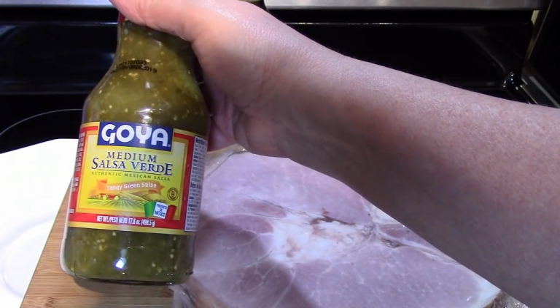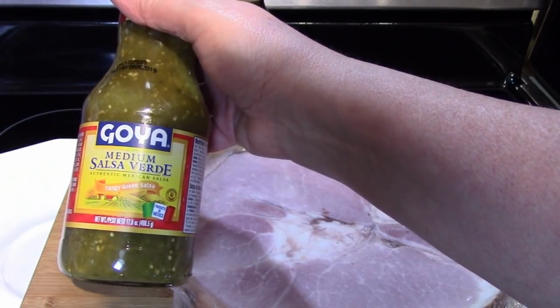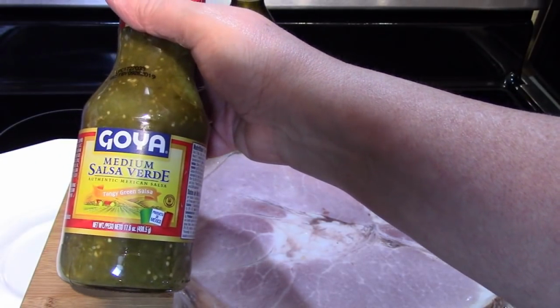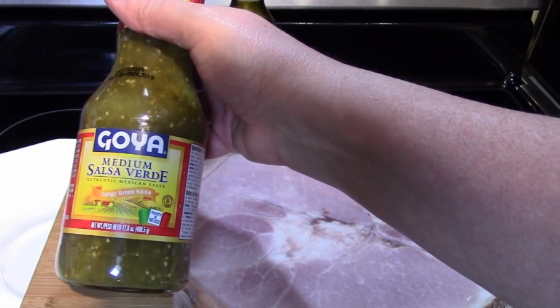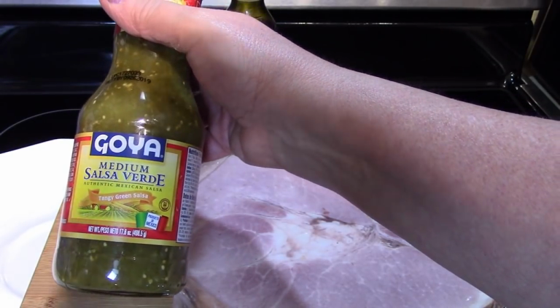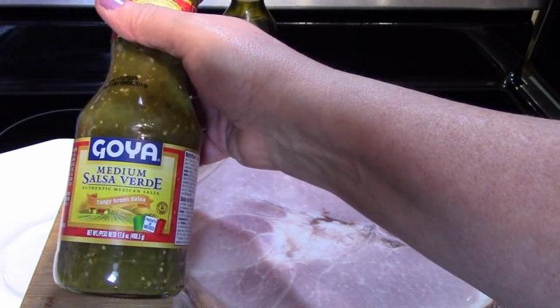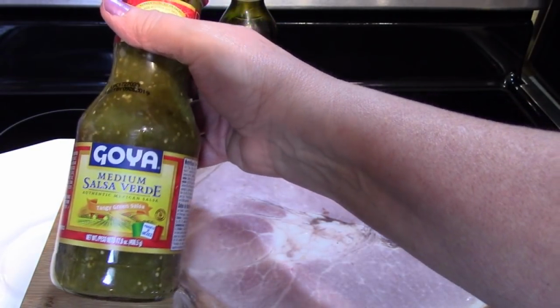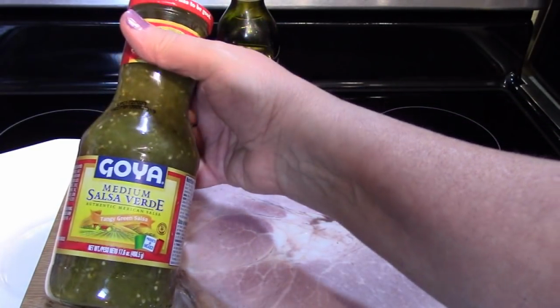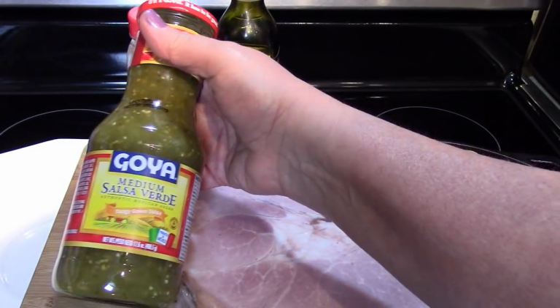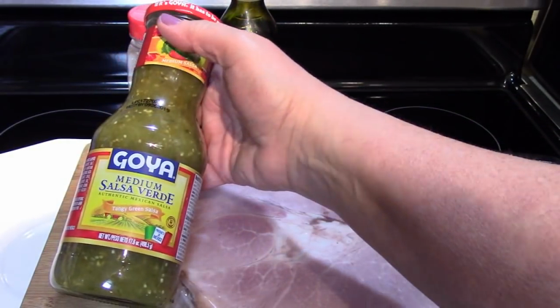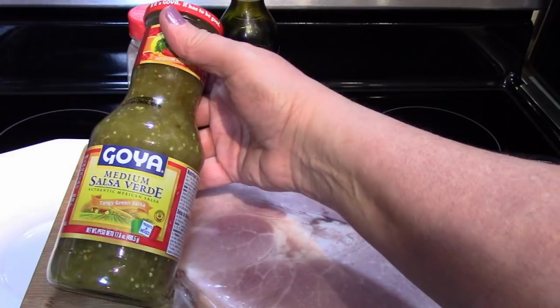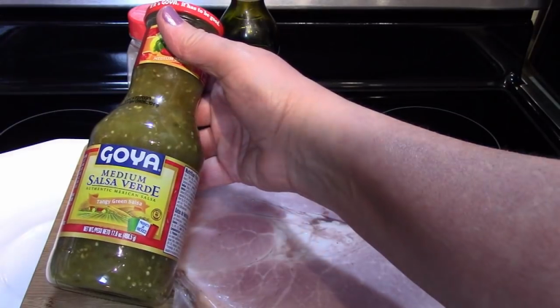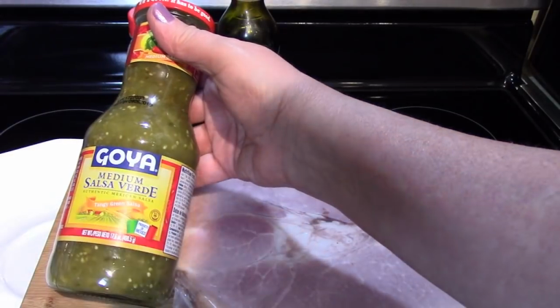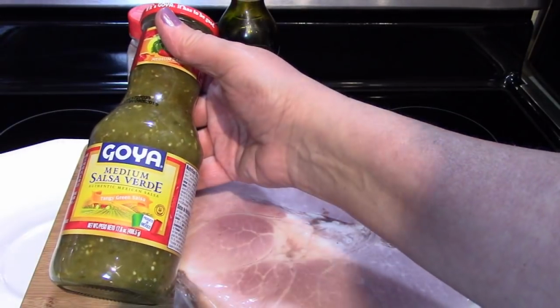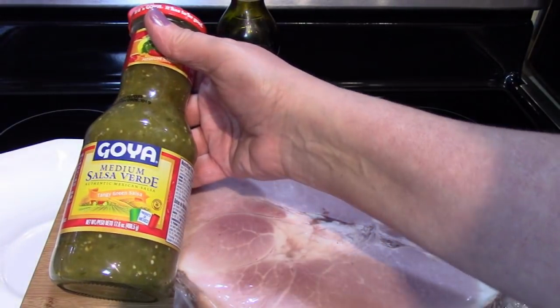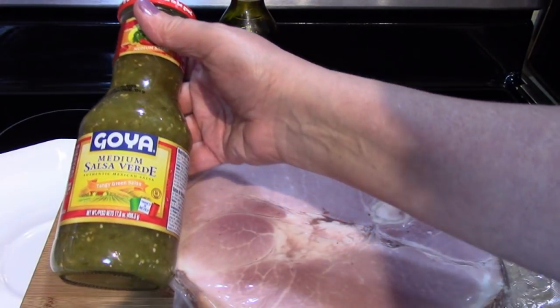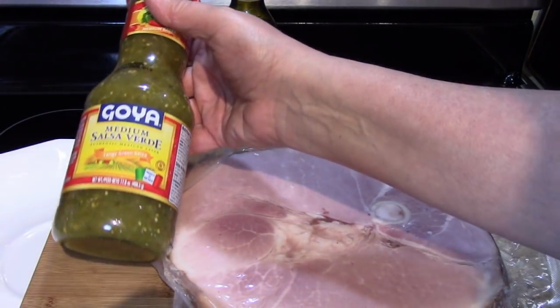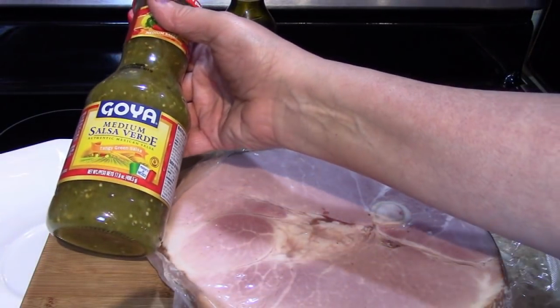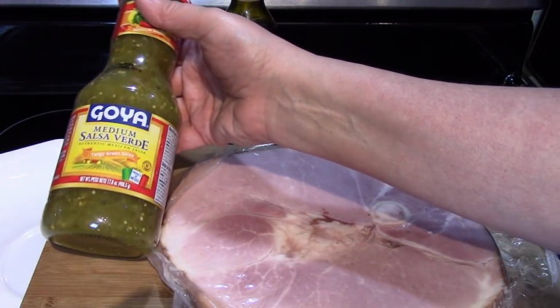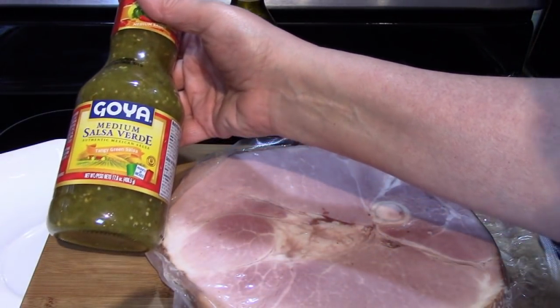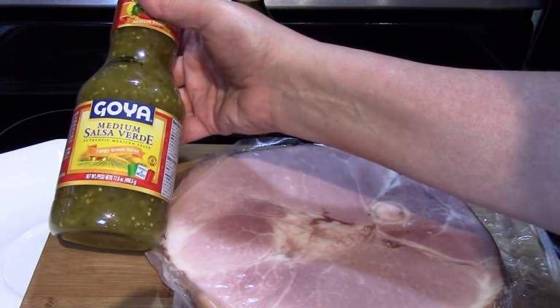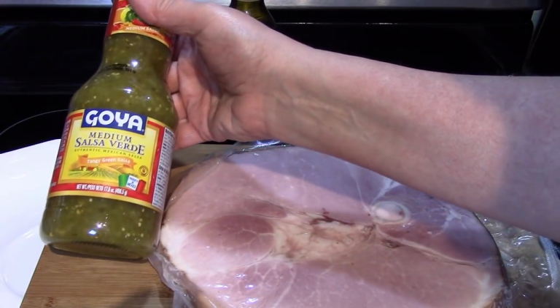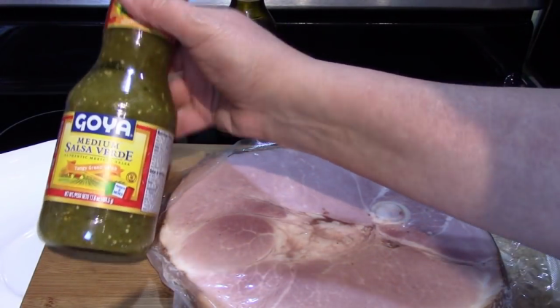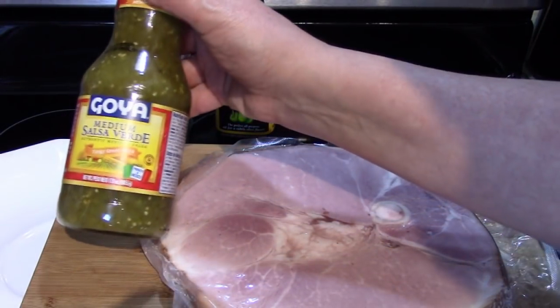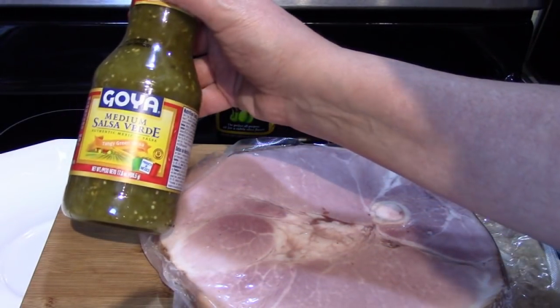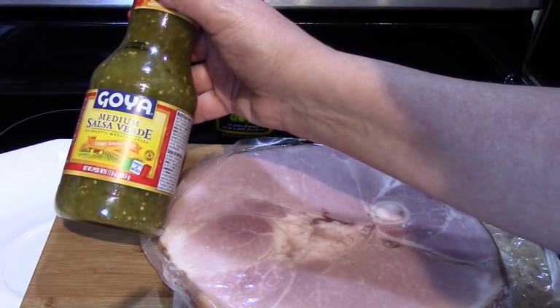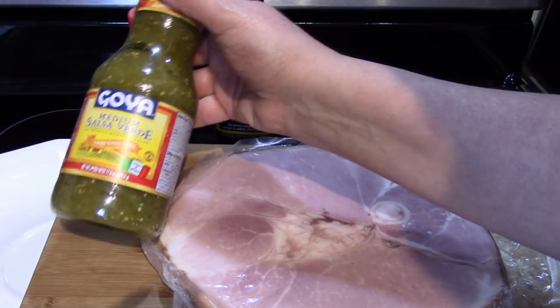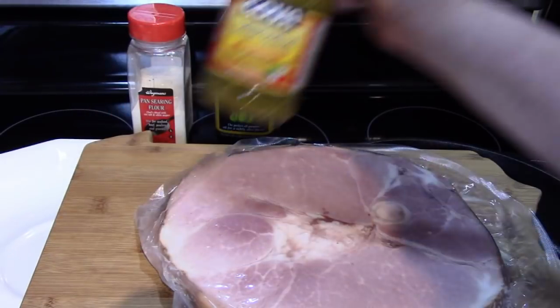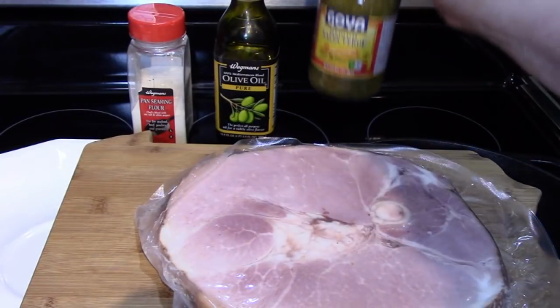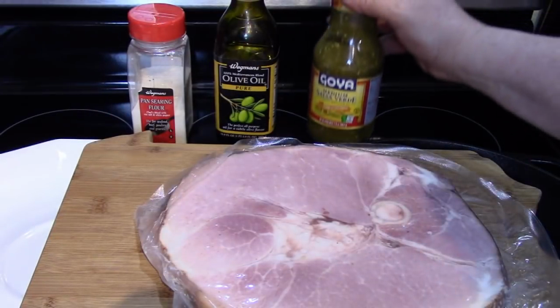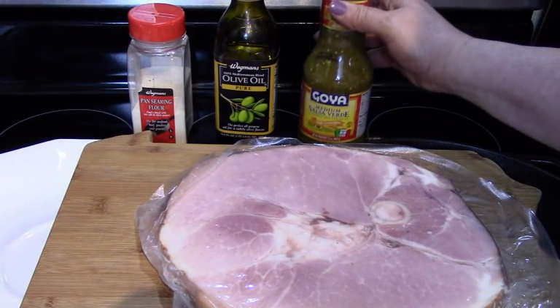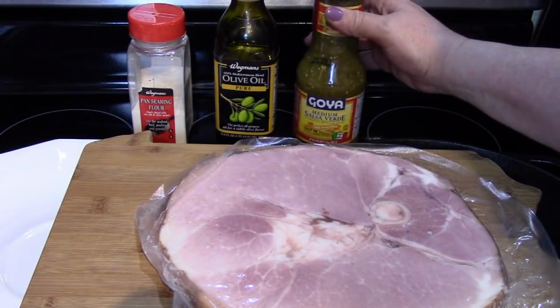This is a really flavorful salsa to add to a ham steak. A lot of times people only cook their ham with pineapple or gravy or some kind of sauce like that — this will really kick it up.